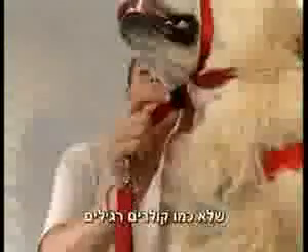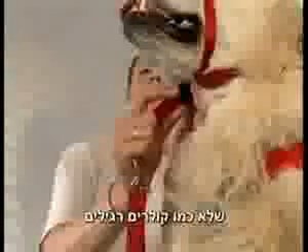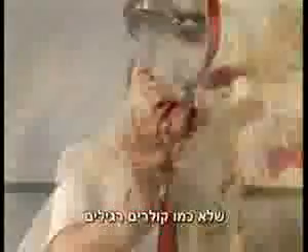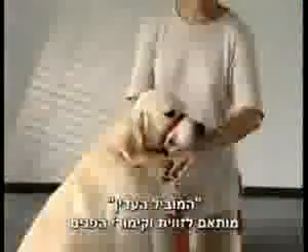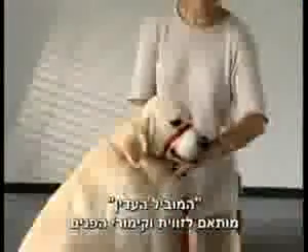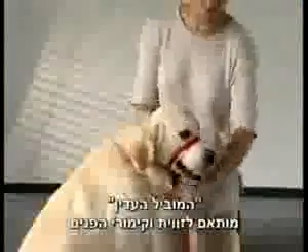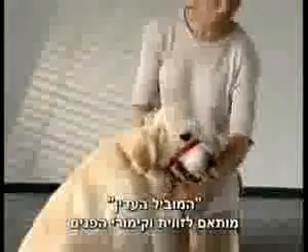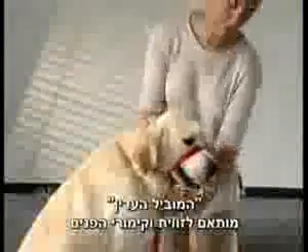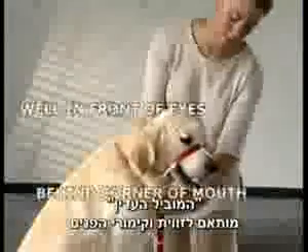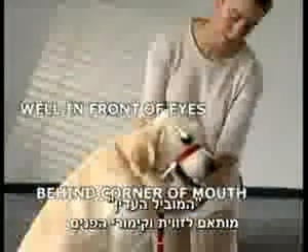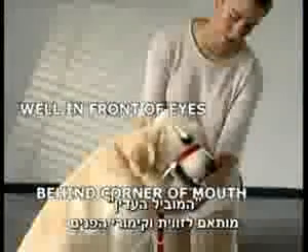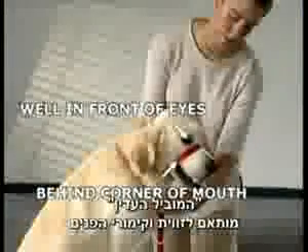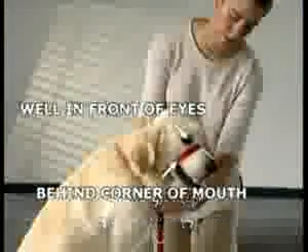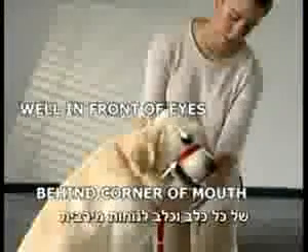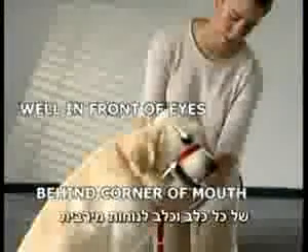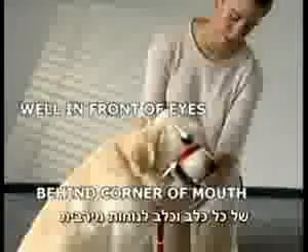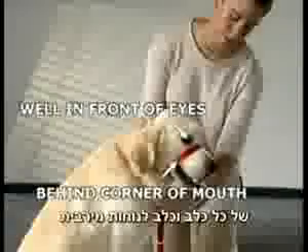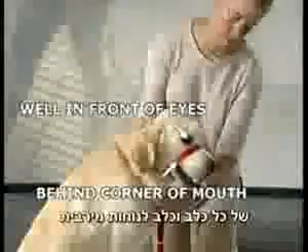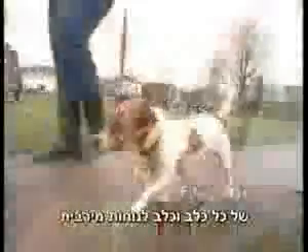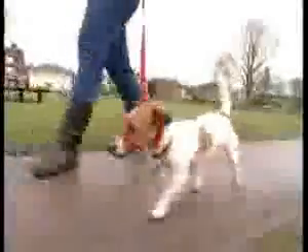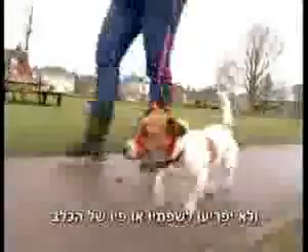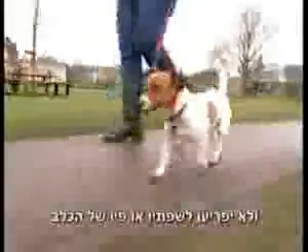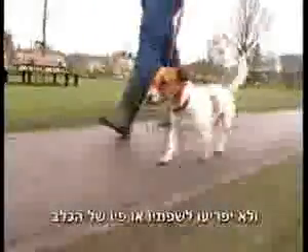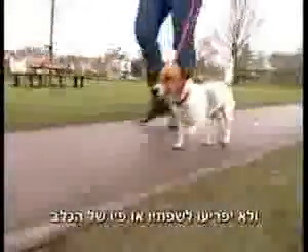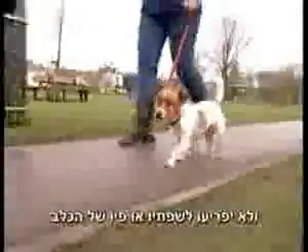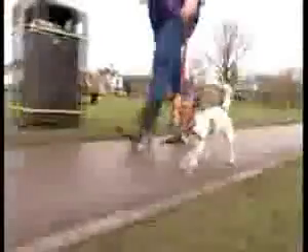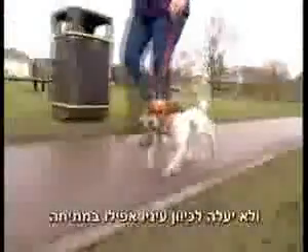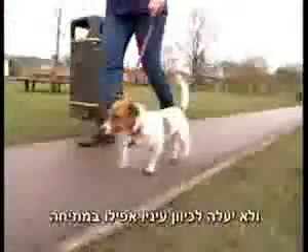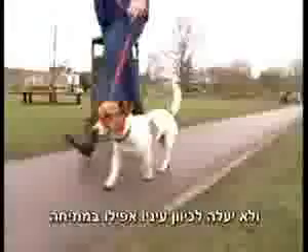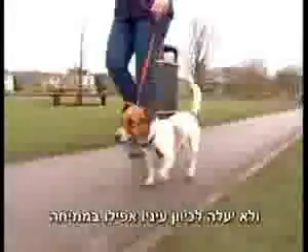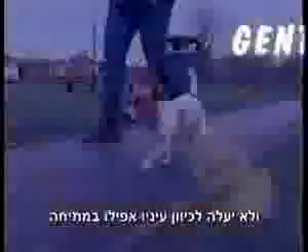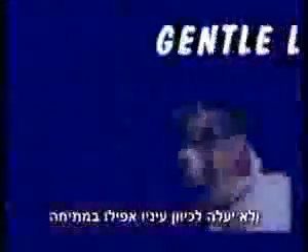Unlike ordinary head collars, the Gentle Leader crucially adjusts to fit the individual contours of each dog's face for maximum comfort, and won't interfere with his lips or mouth or ride up into his eyes if under tension.